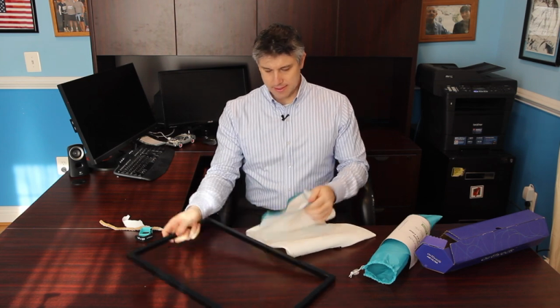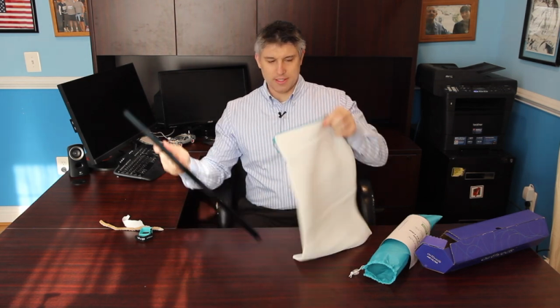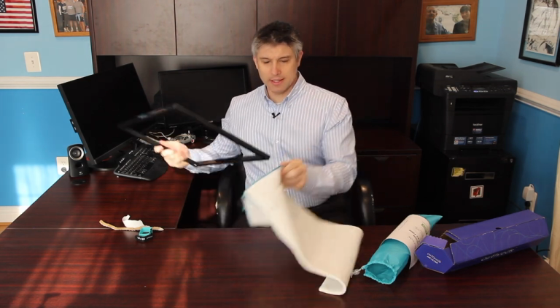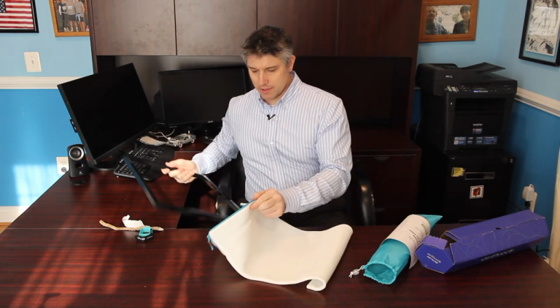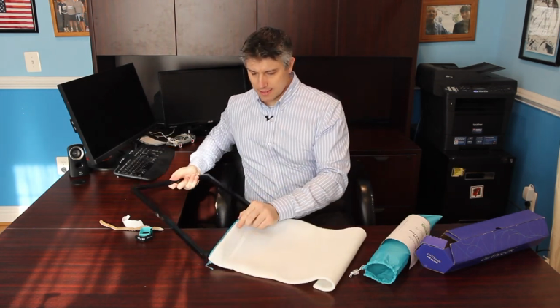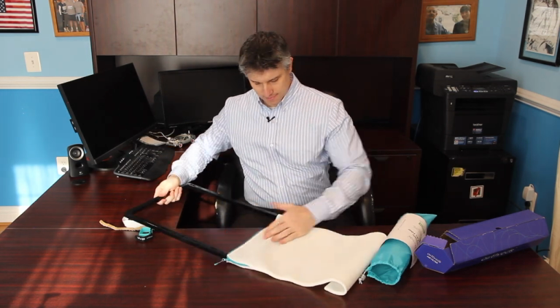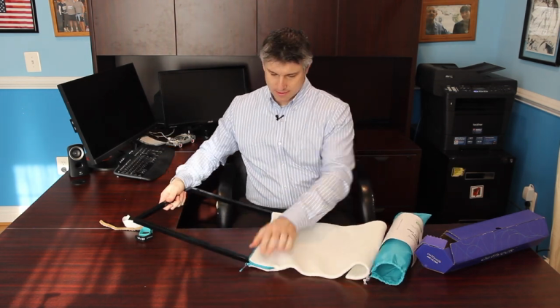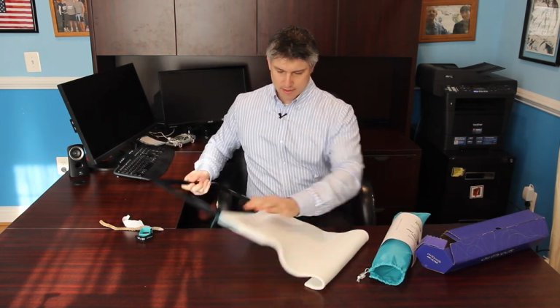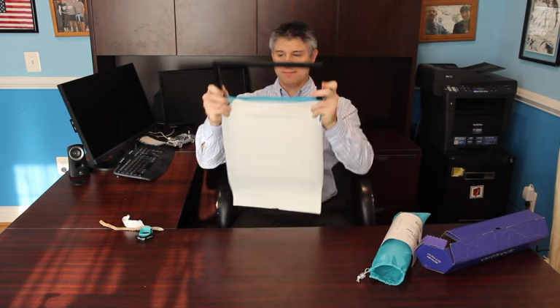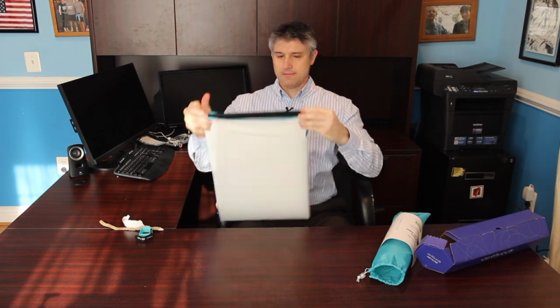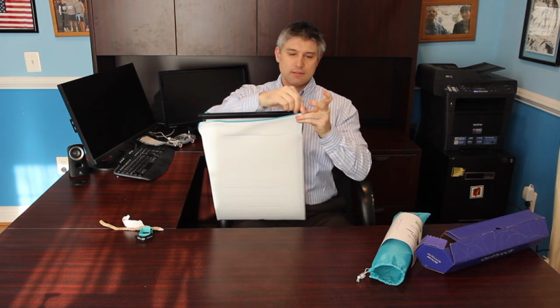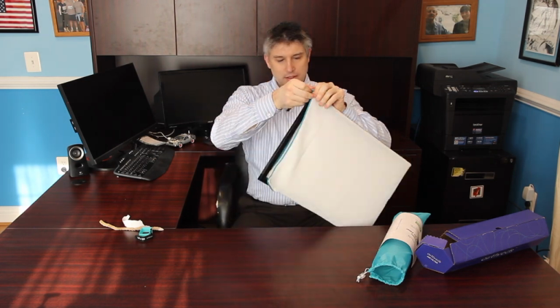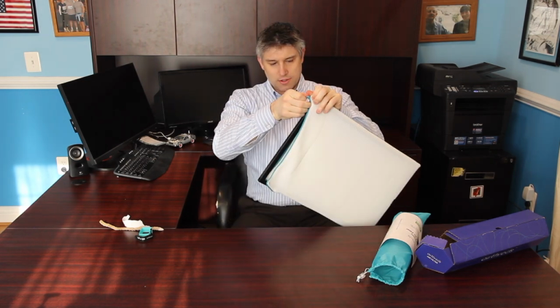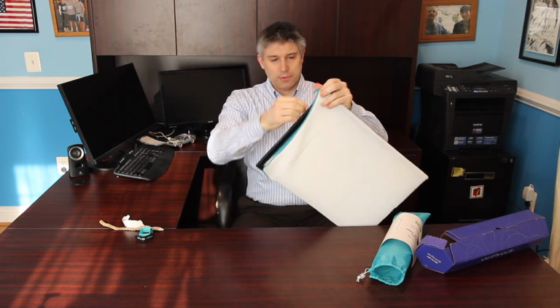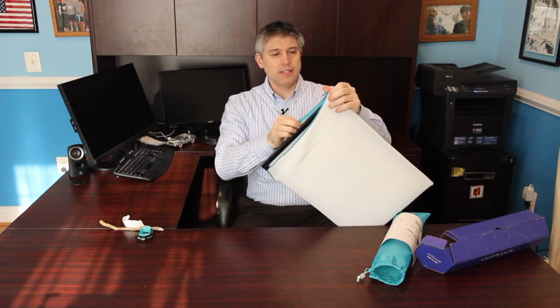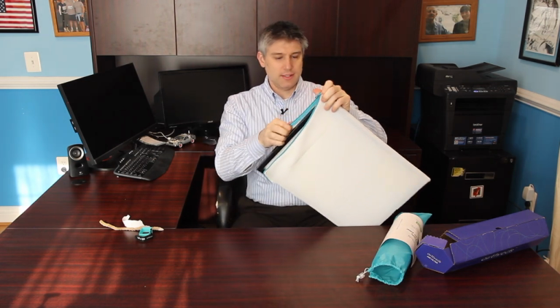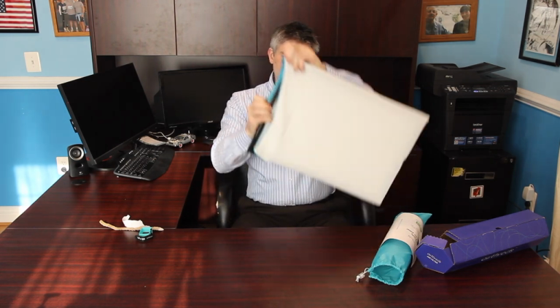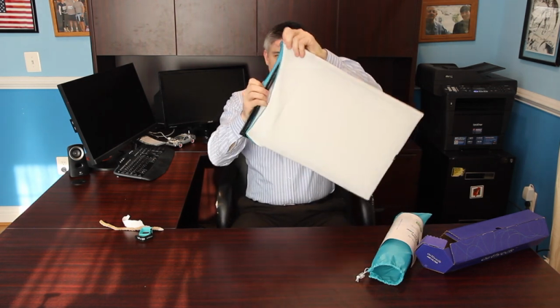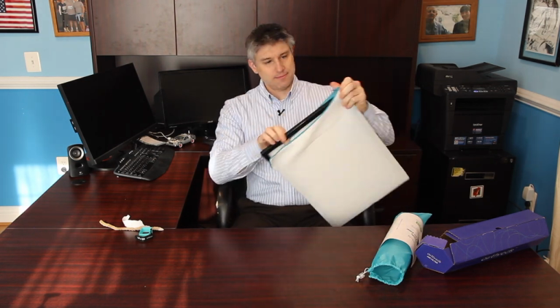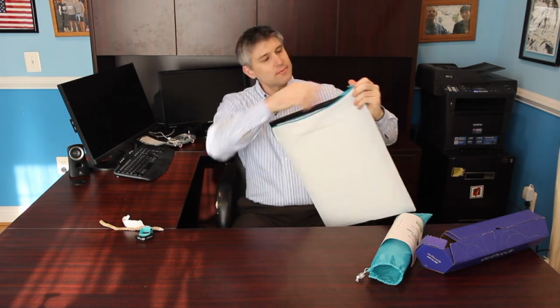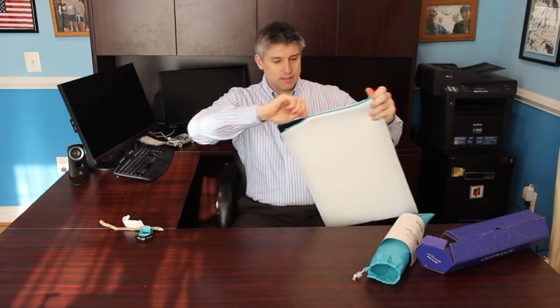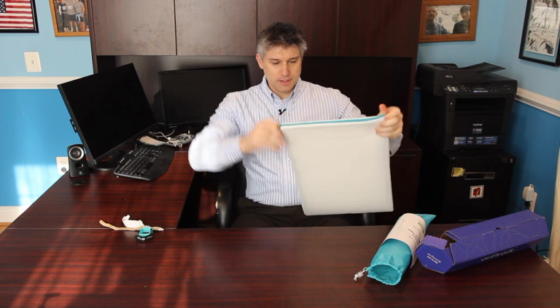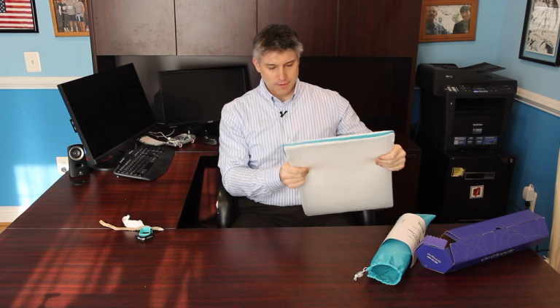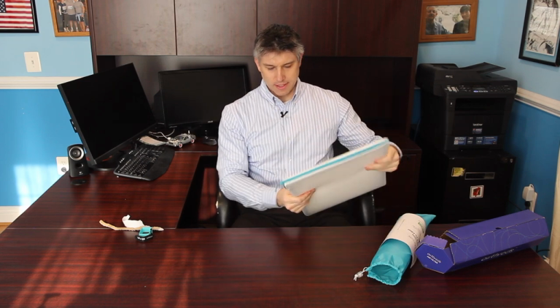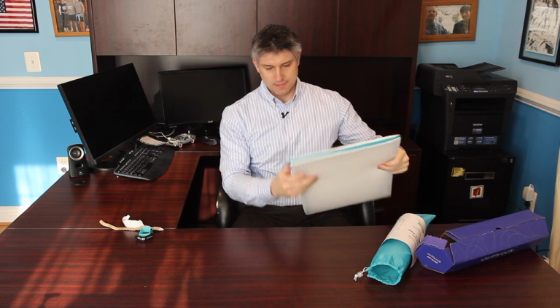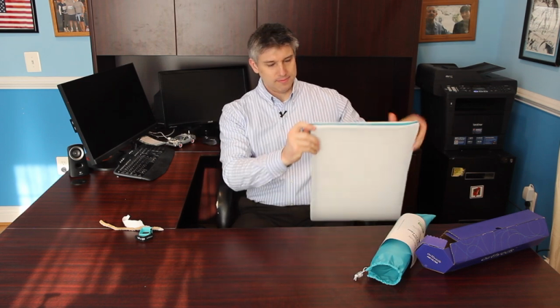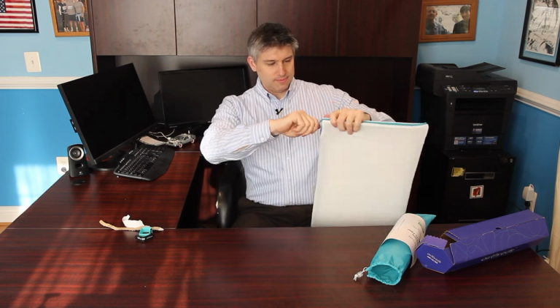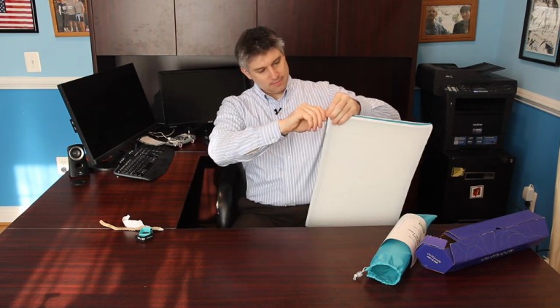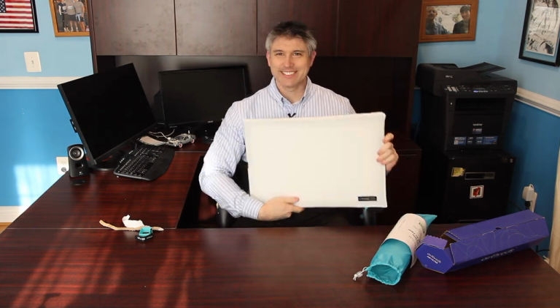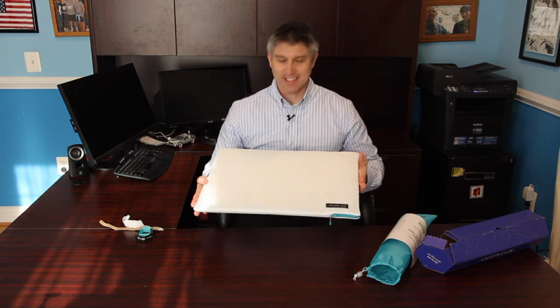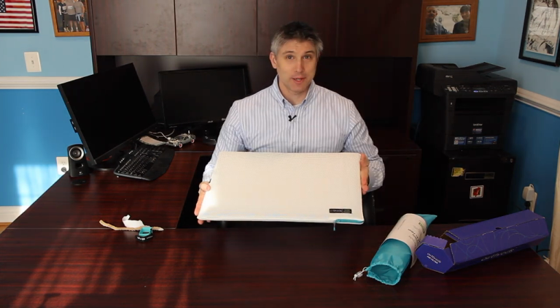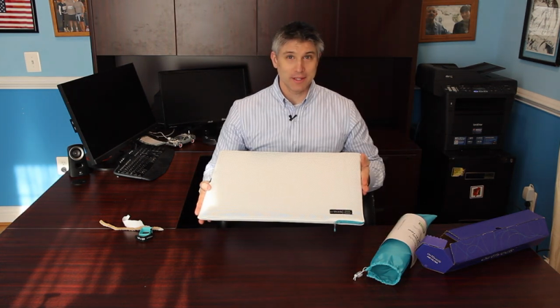Looks like it zips on like a pillowcase. It stretches pretty tight. It is translucent. The material actually feels pretty nice. And we're ready to put it in place.